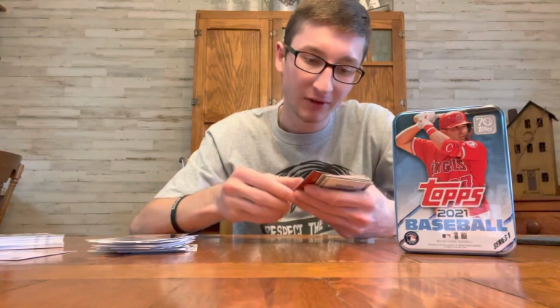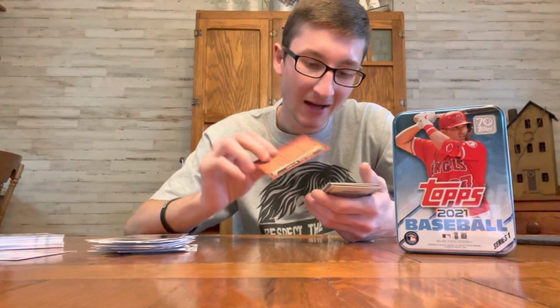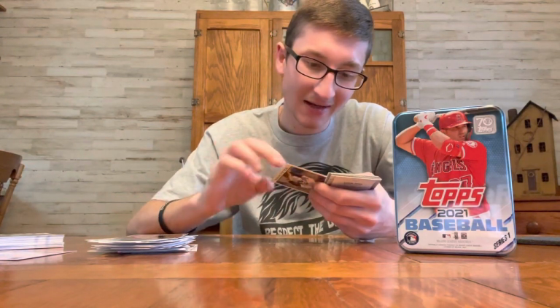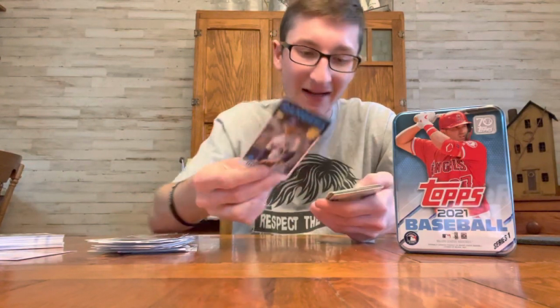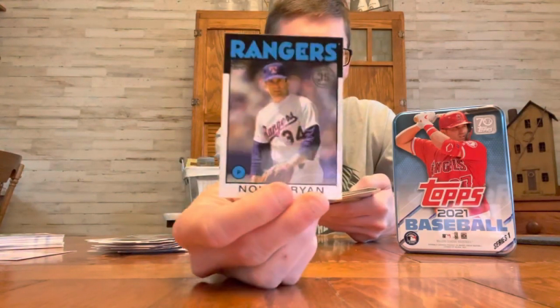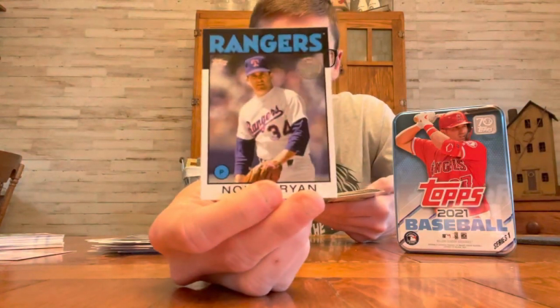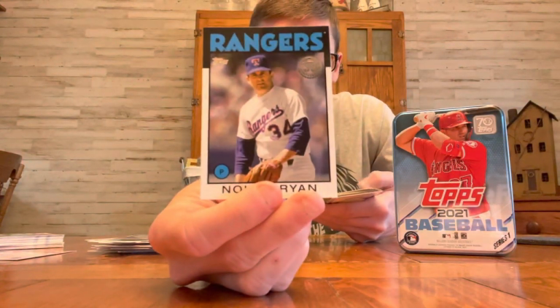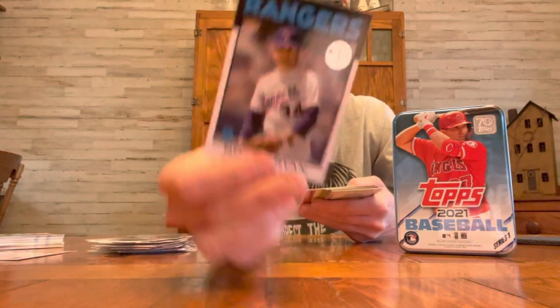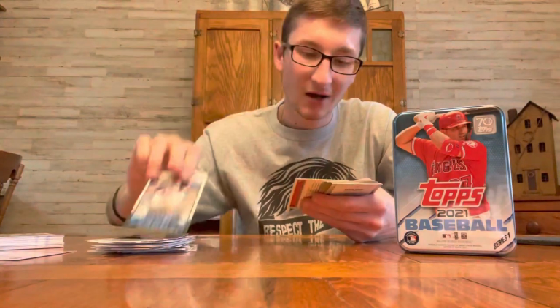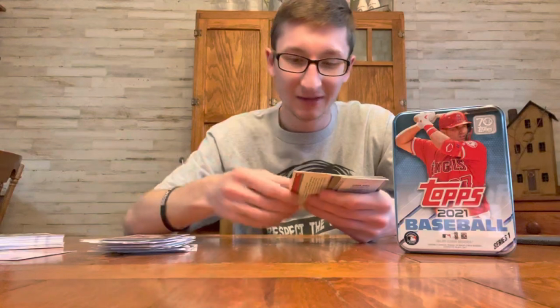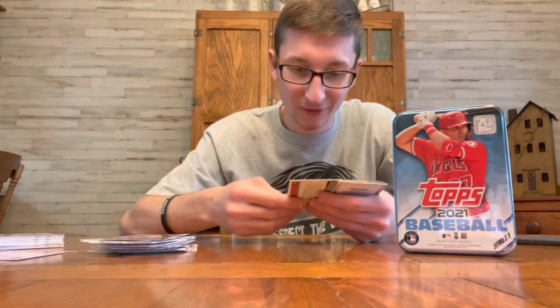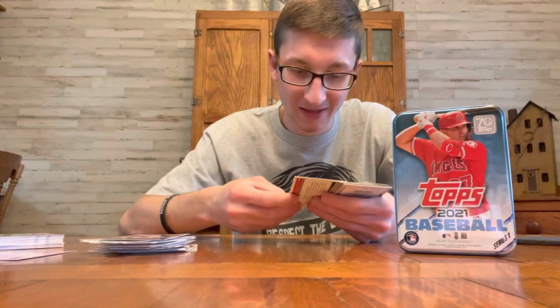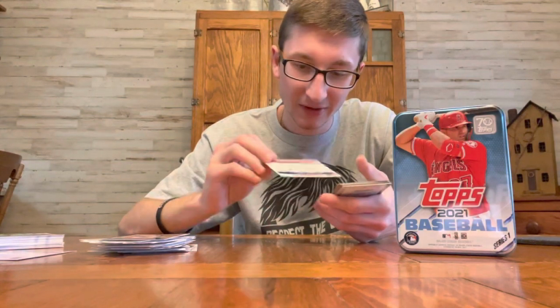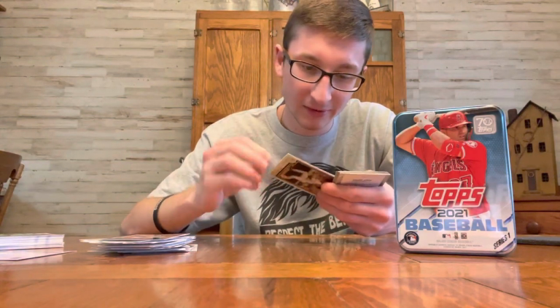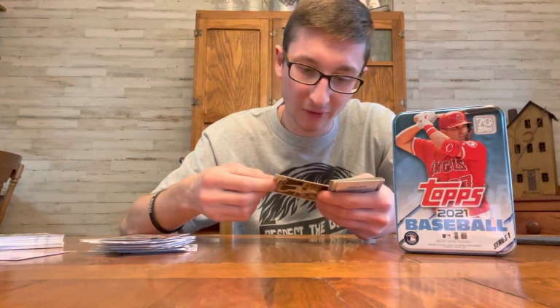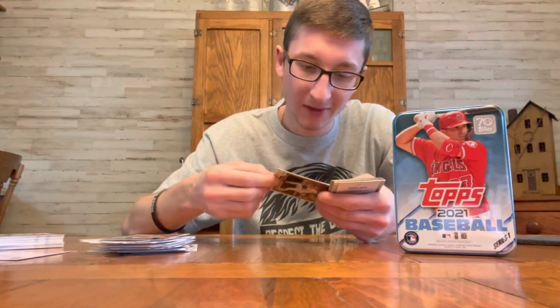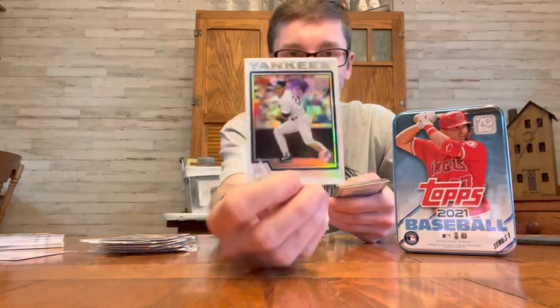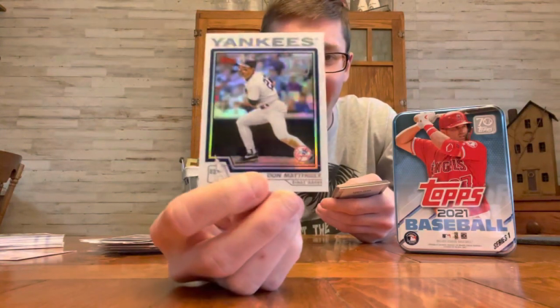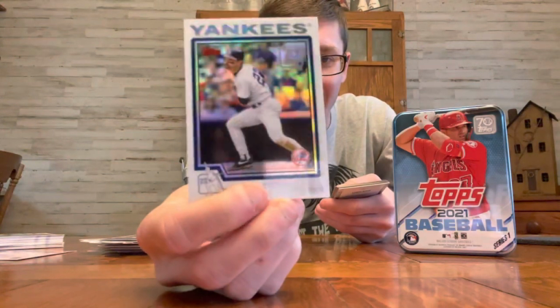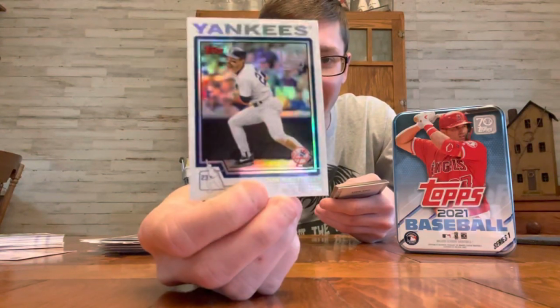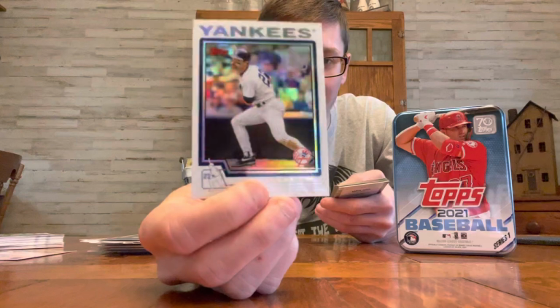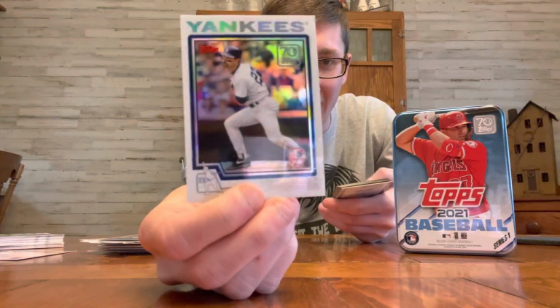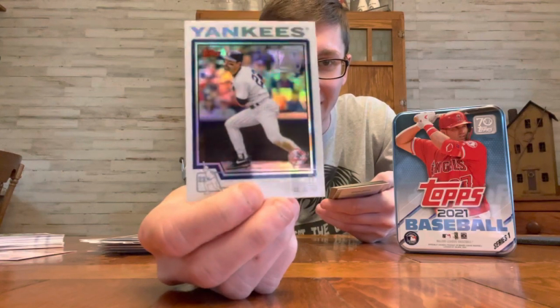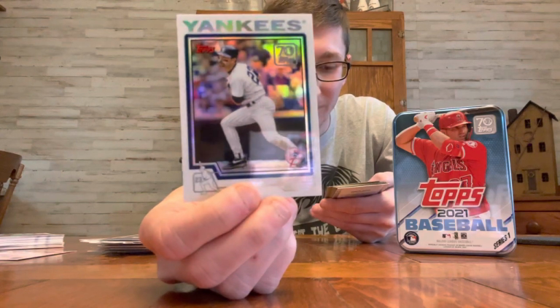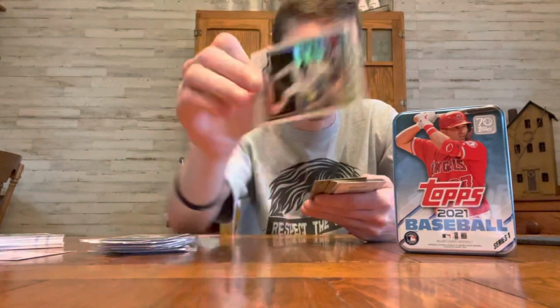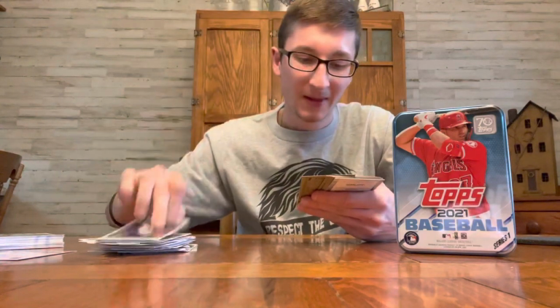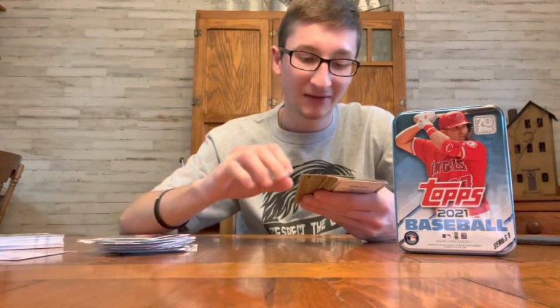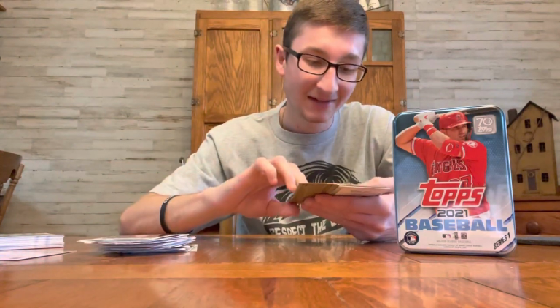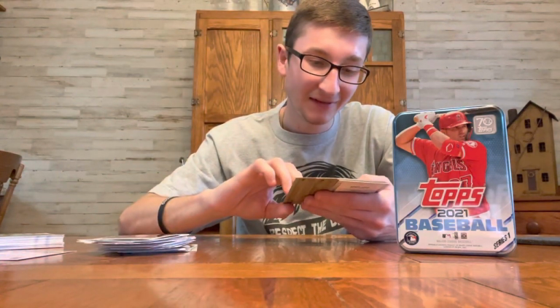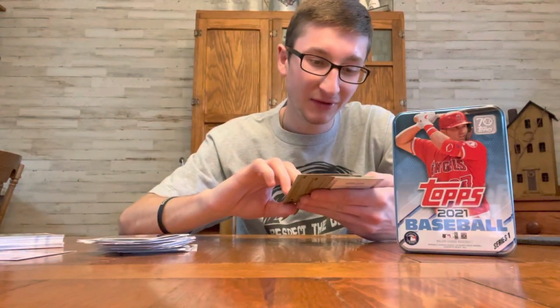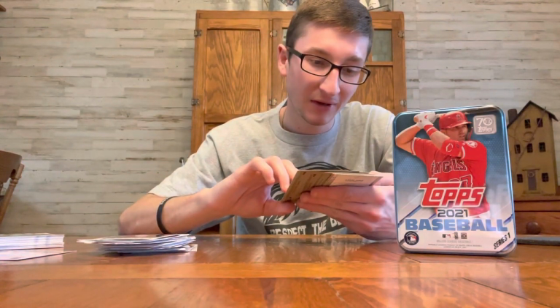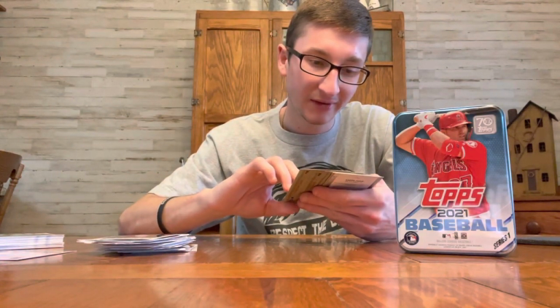Nolan Ryan, 1986. I love these chrome cards. So here's the exclusive chrome — look at that Don Mattingly chrome refractor. Beautiful. We got some nice 1952 coming up, looks like.